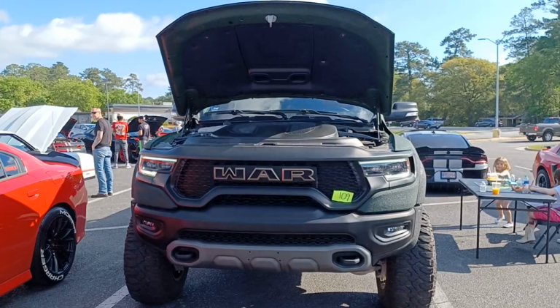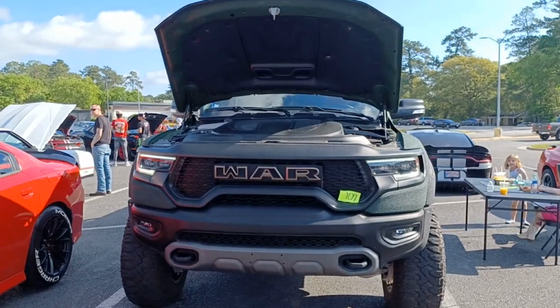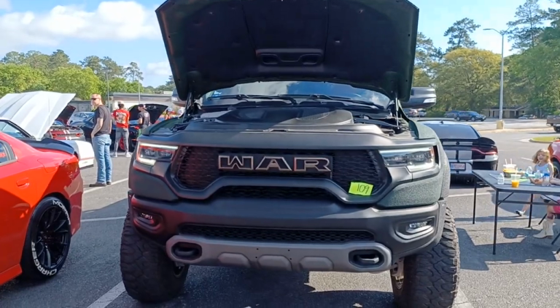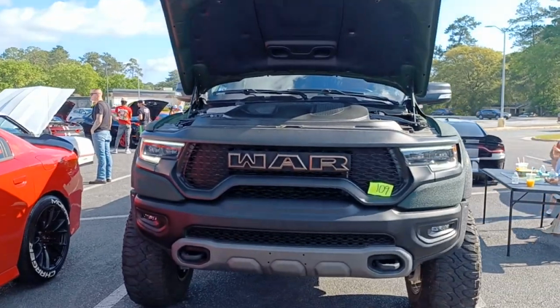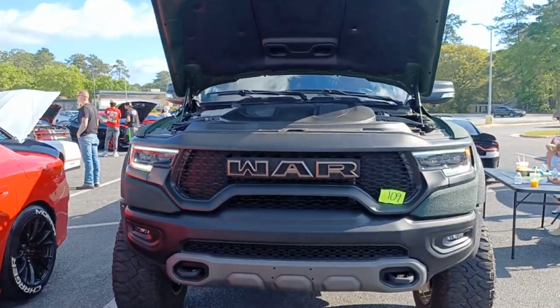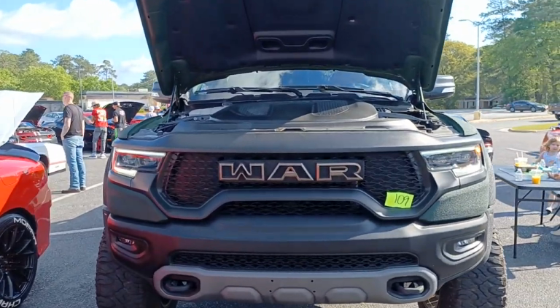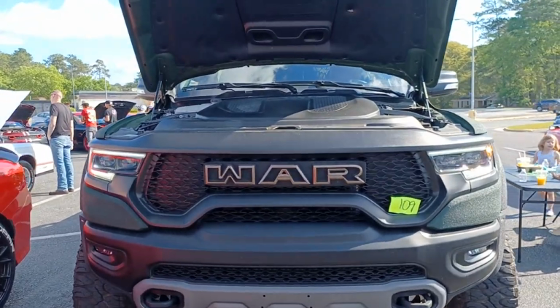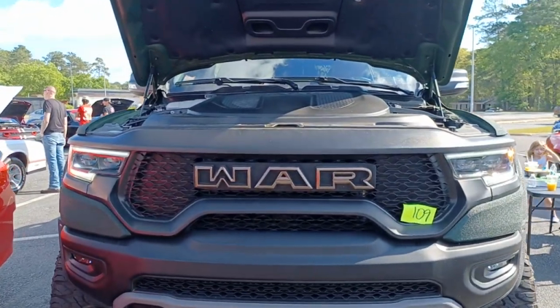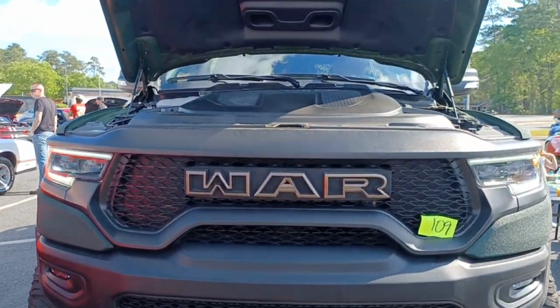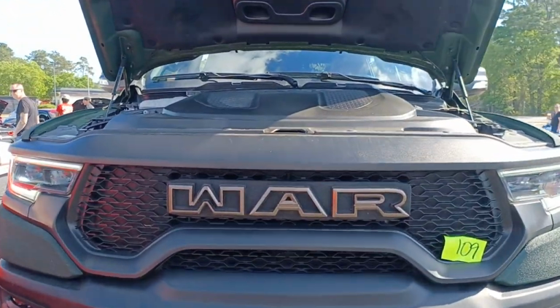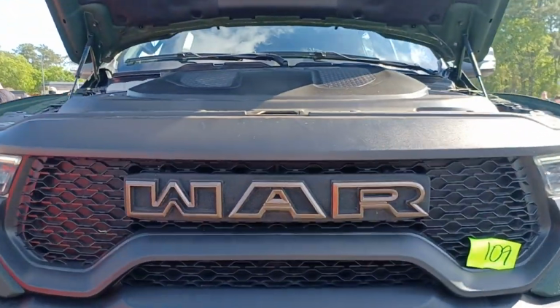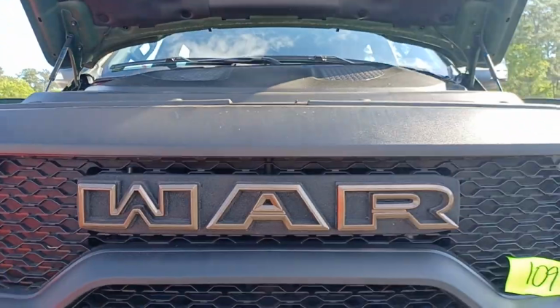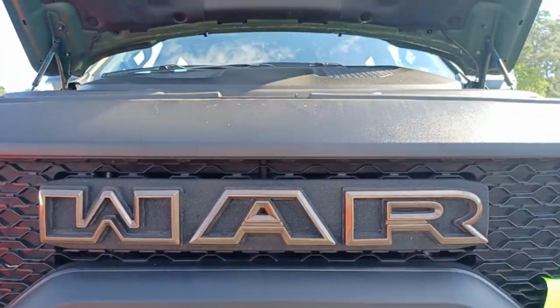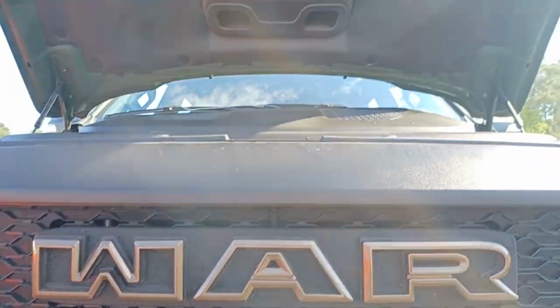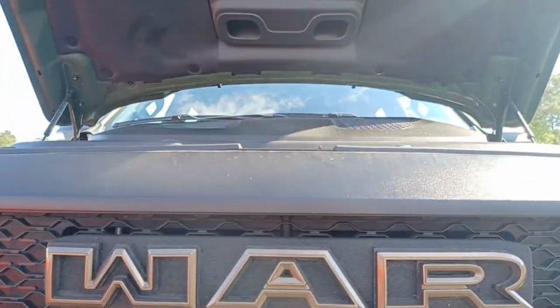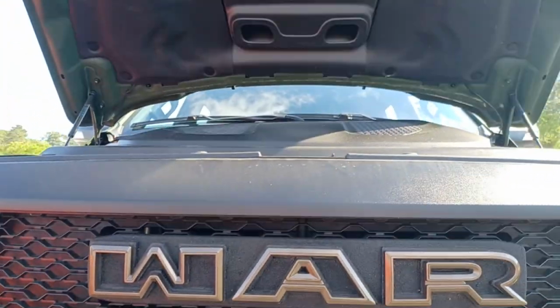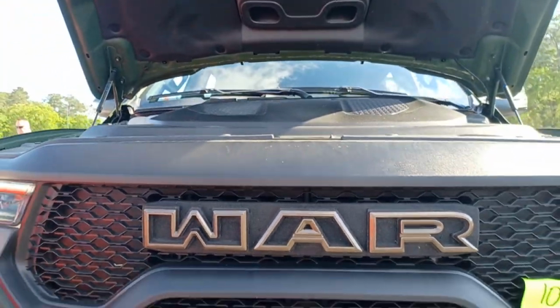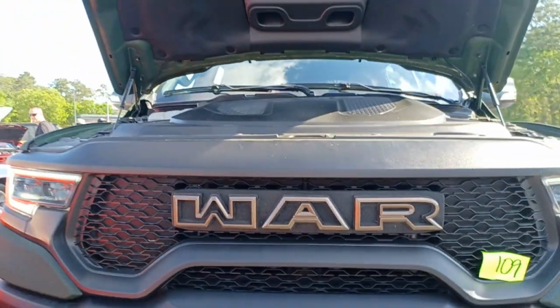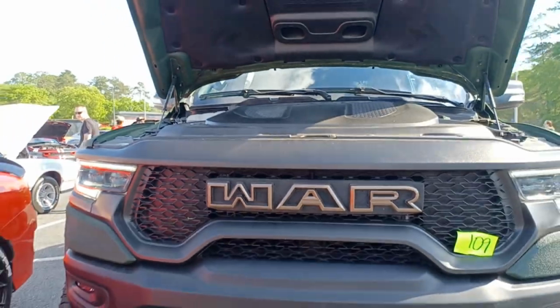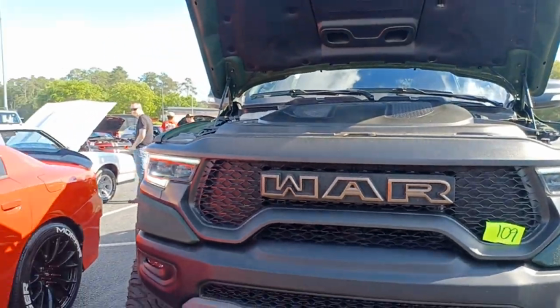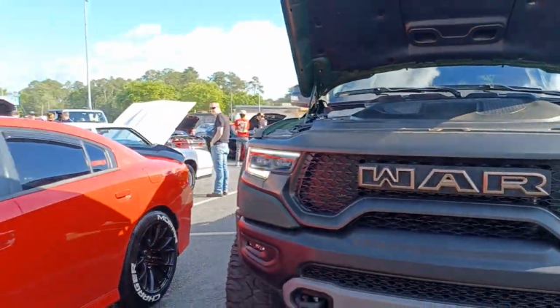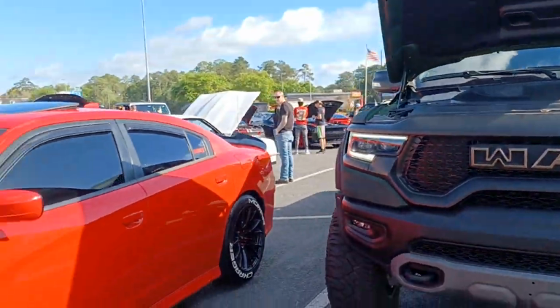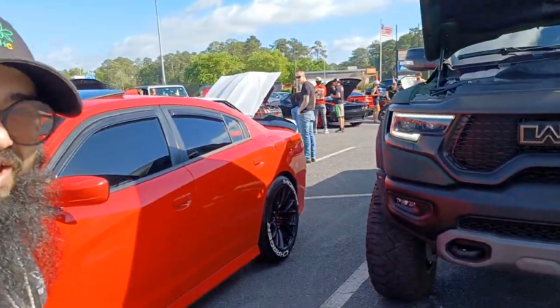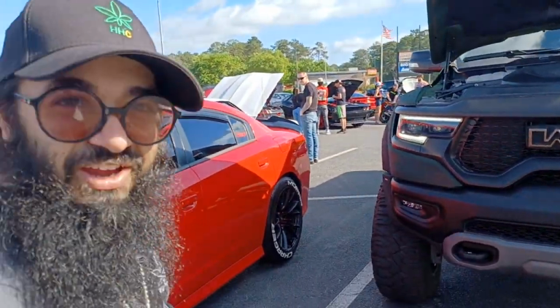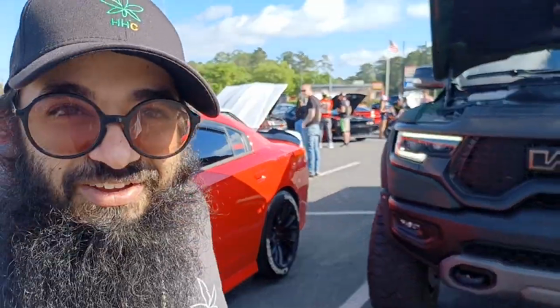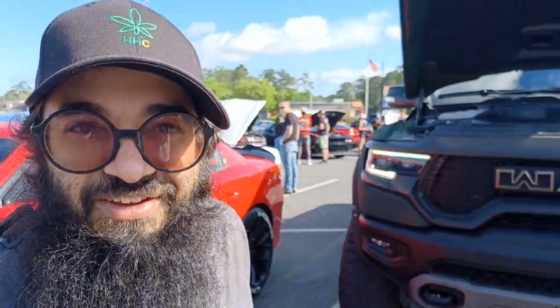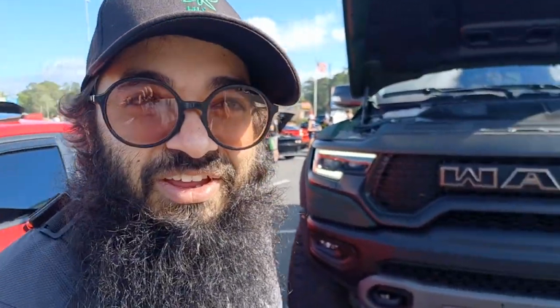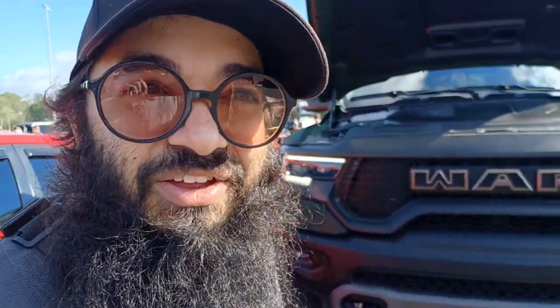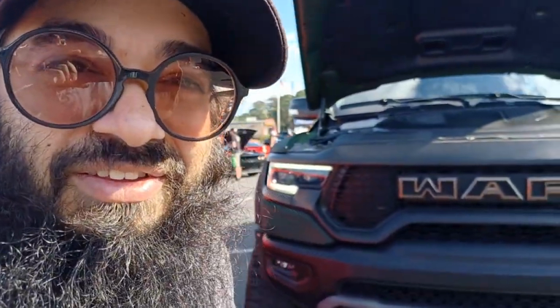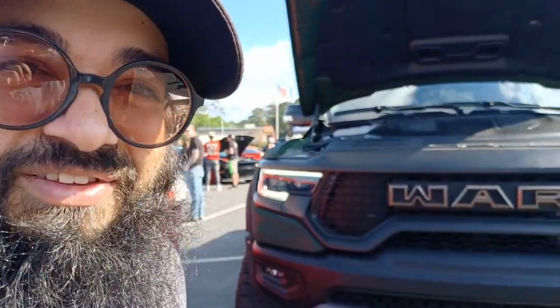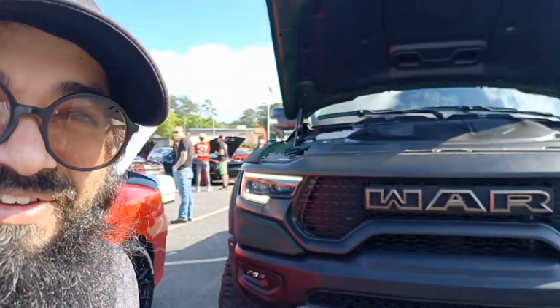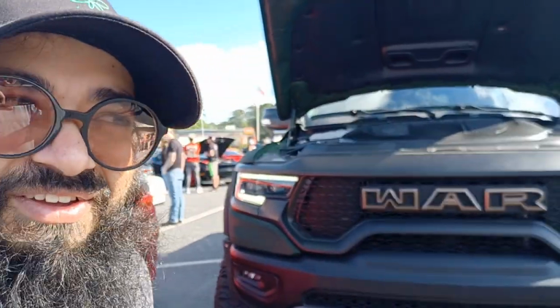Help! It's war! It ain't nothing but a heartbreaker! Woo, introduce yourself, your company, and your truck.